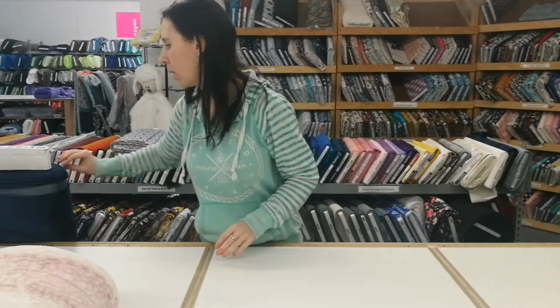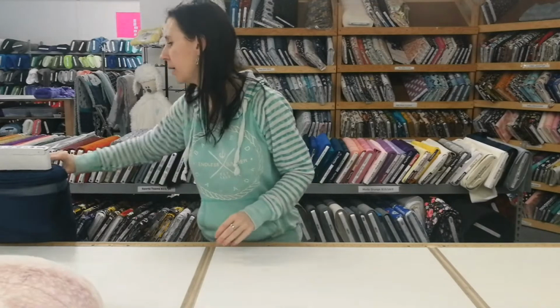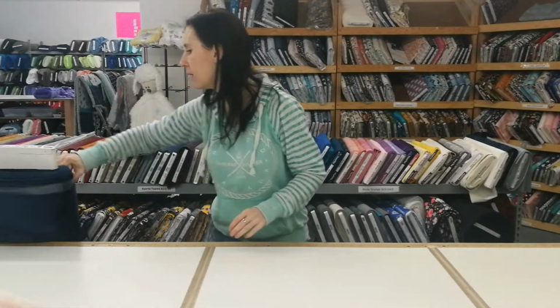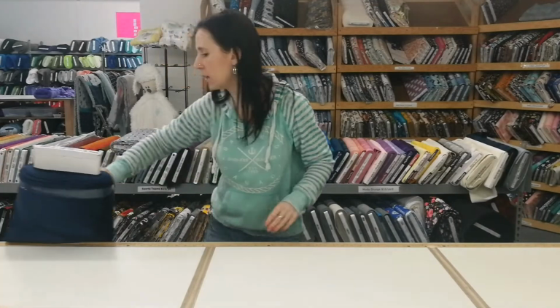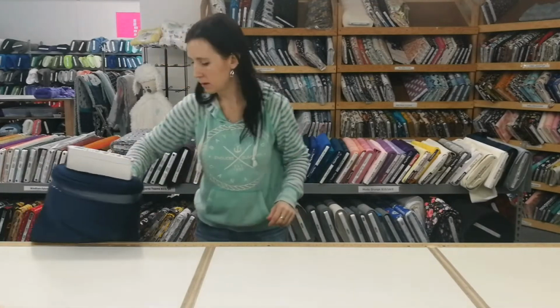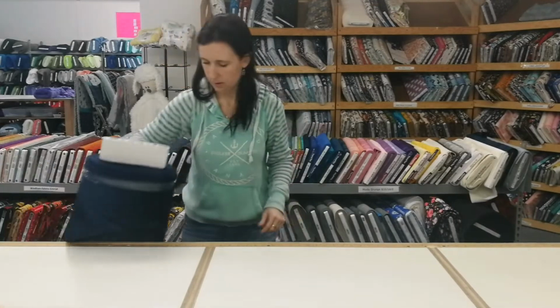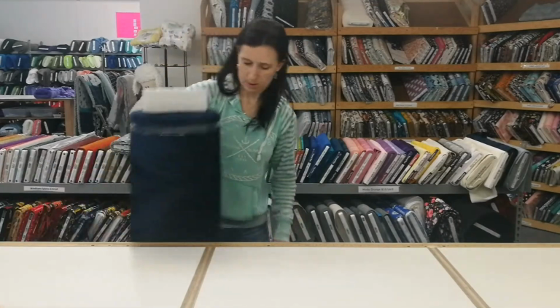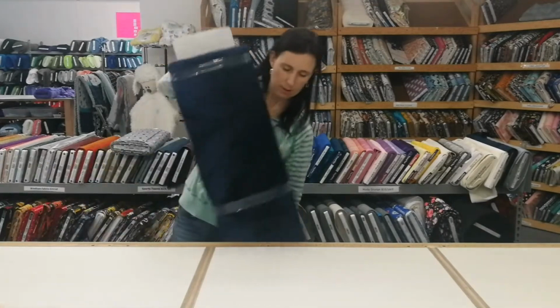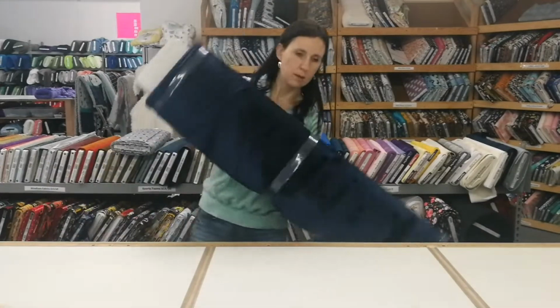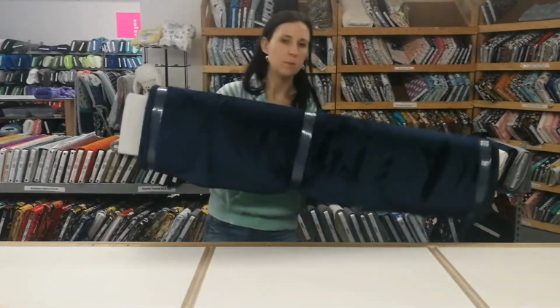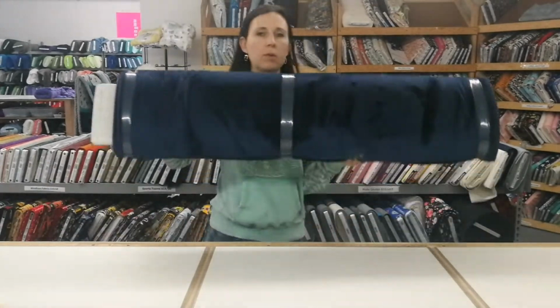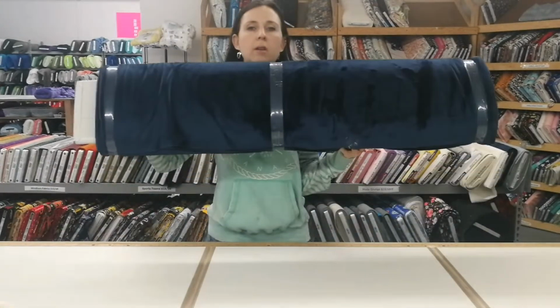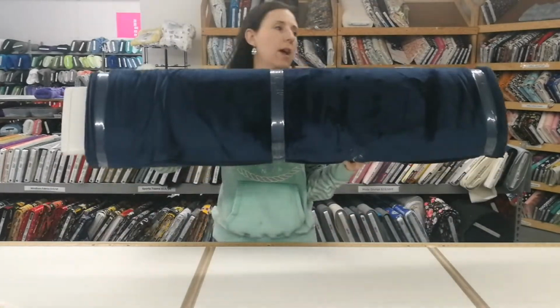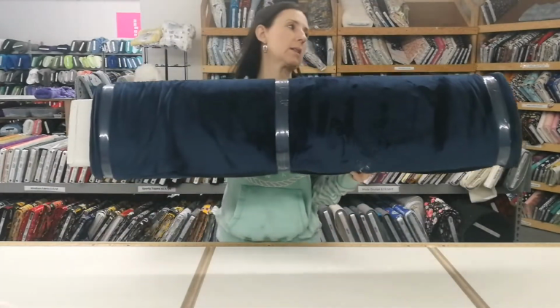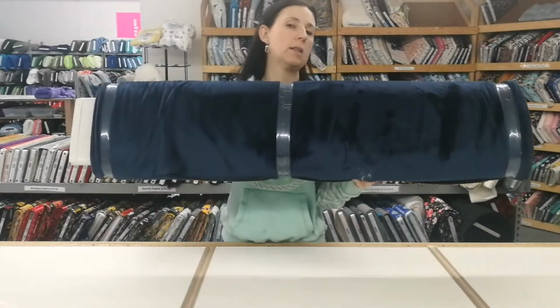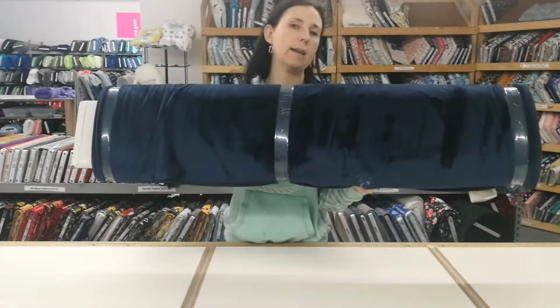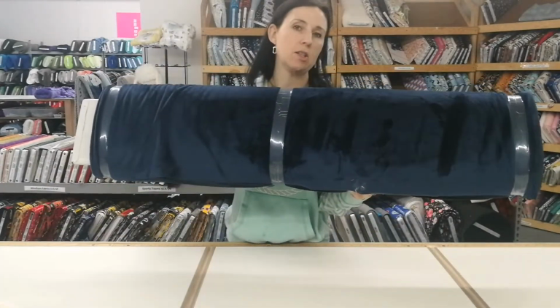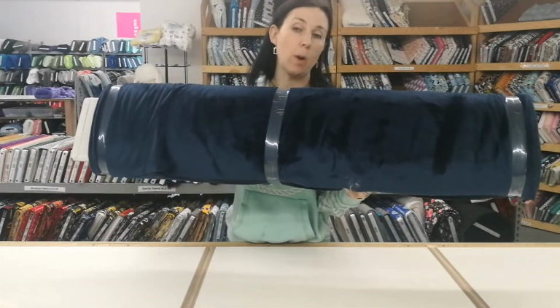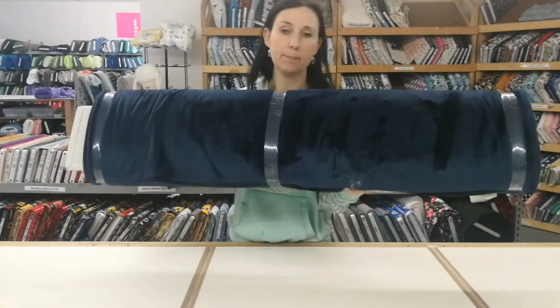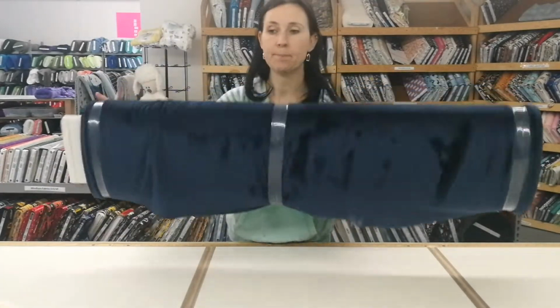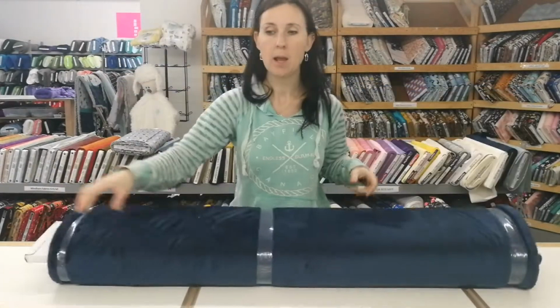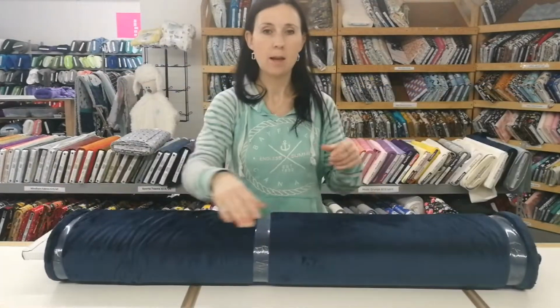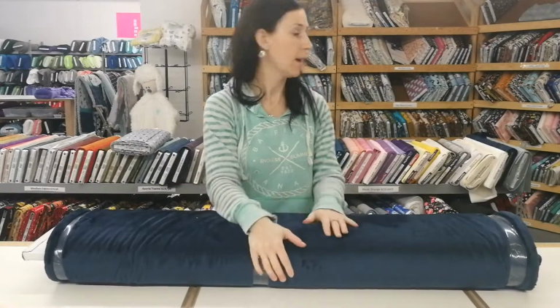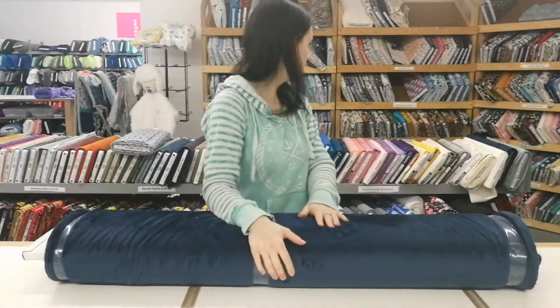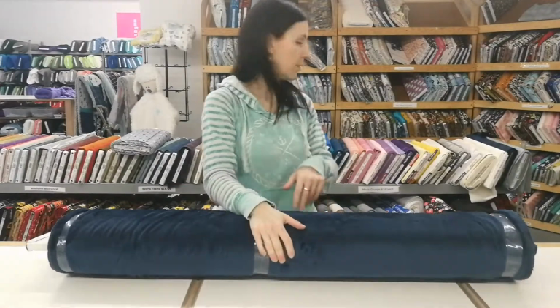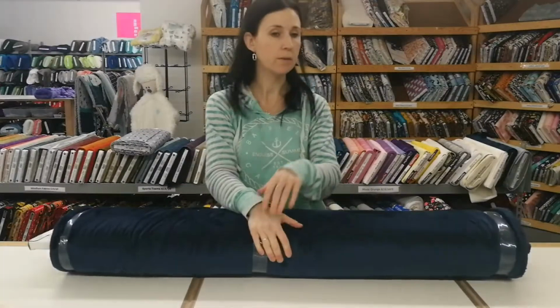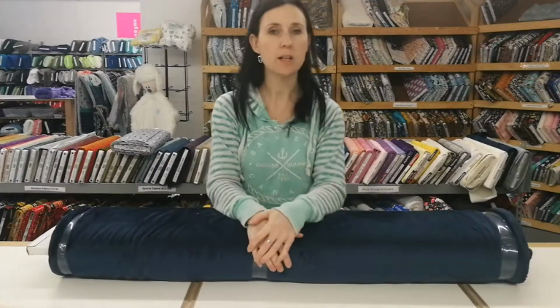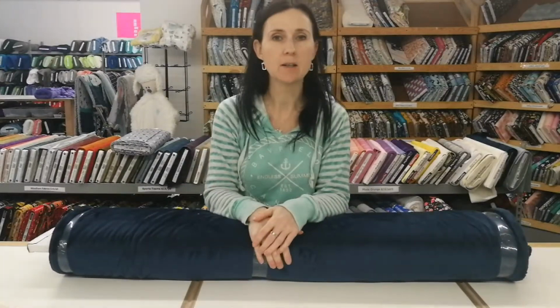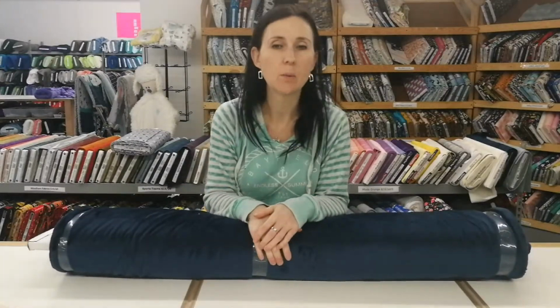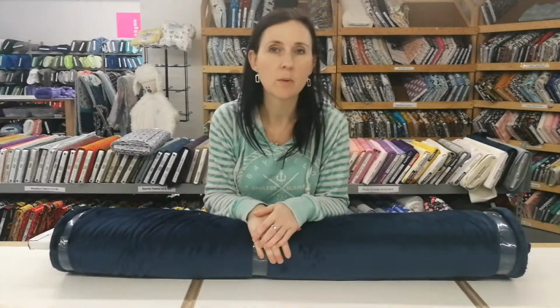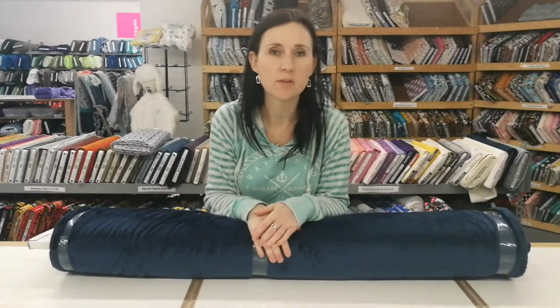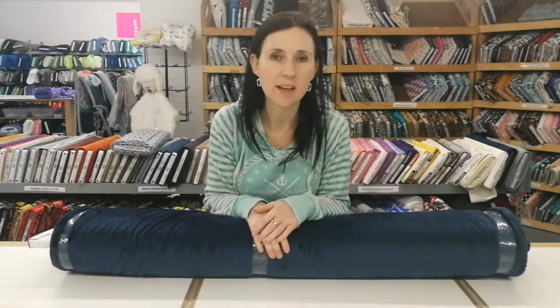And then we also got the extra wide navy smooth — that's 90 inches wide. And that is everything for today, so hope you have a wonderful day!